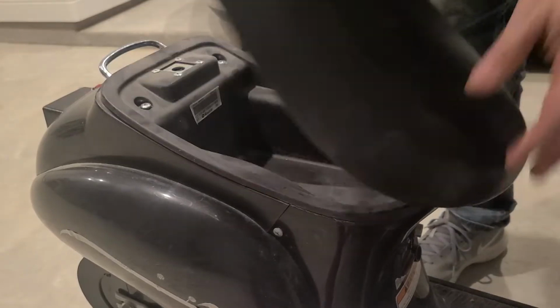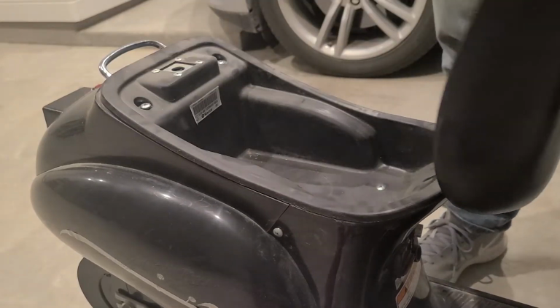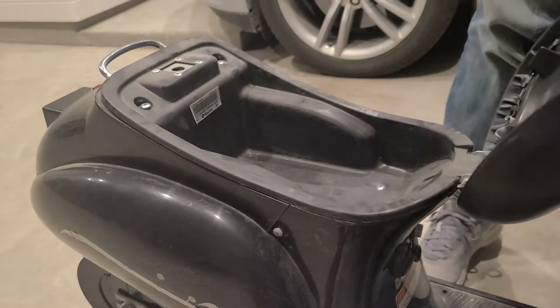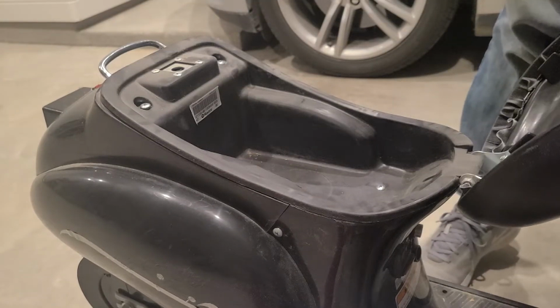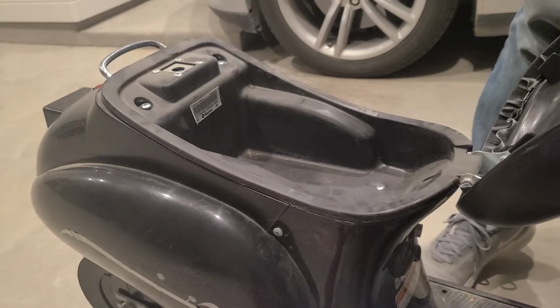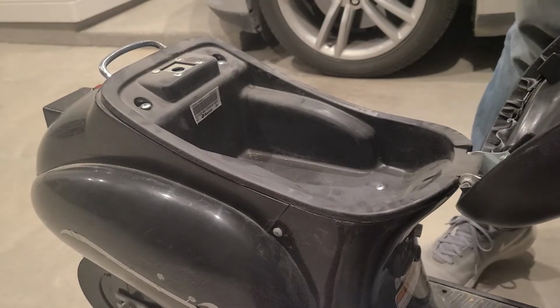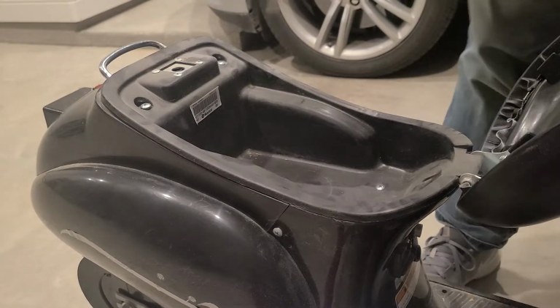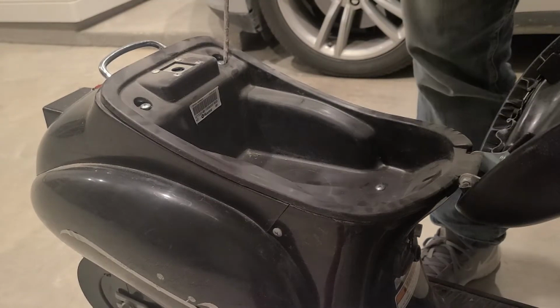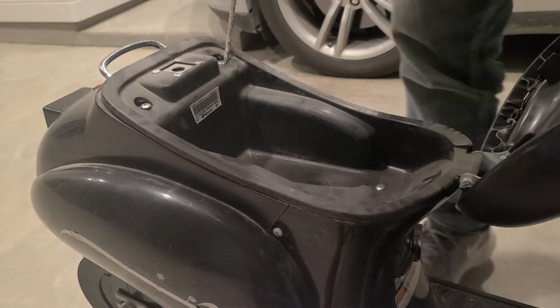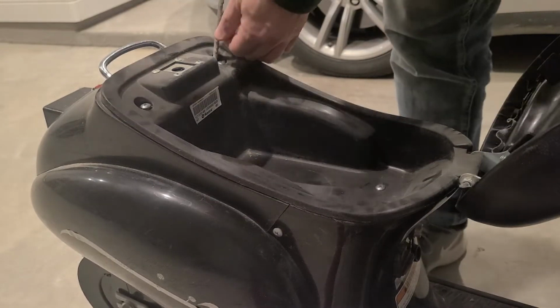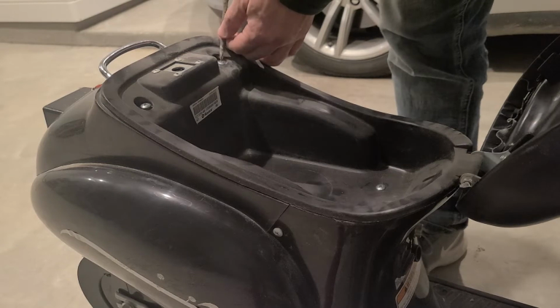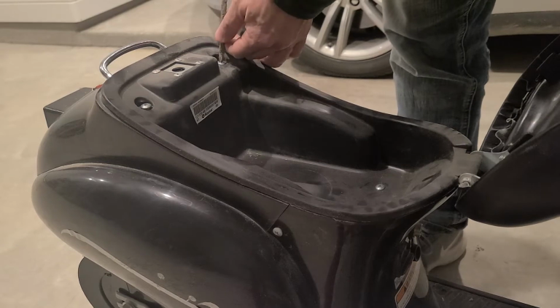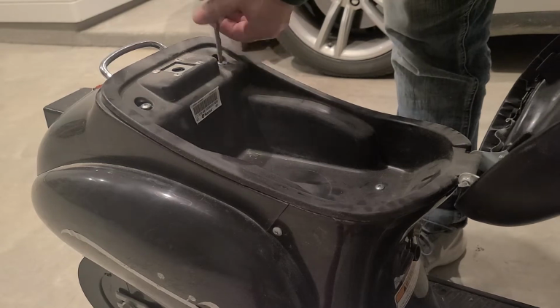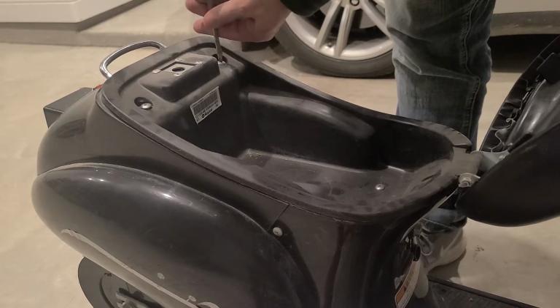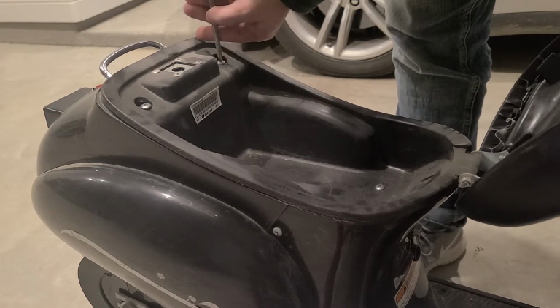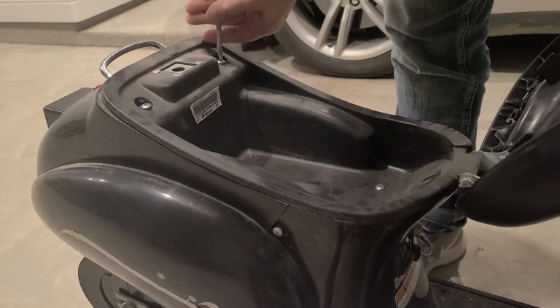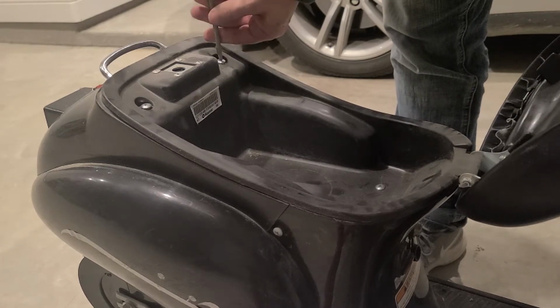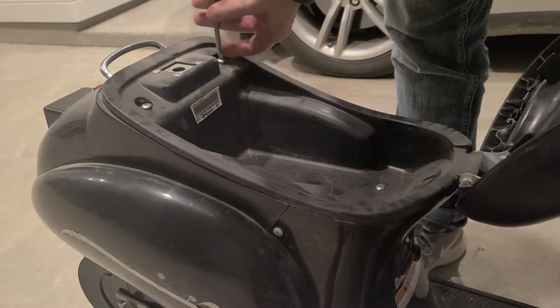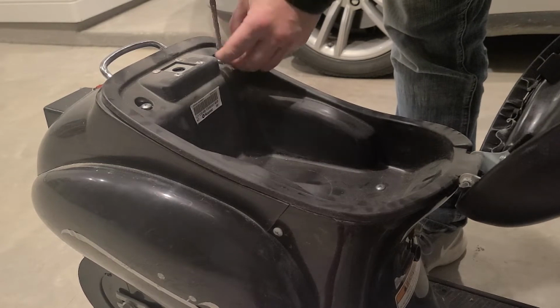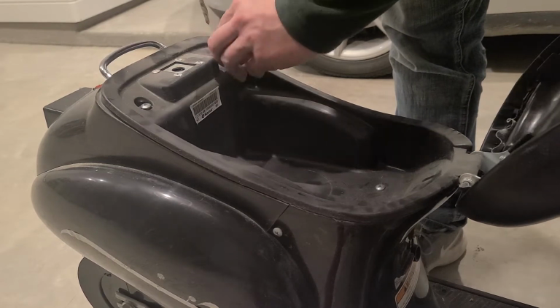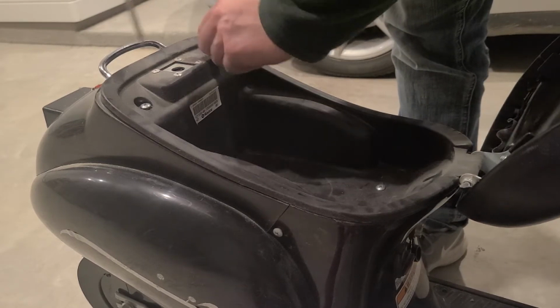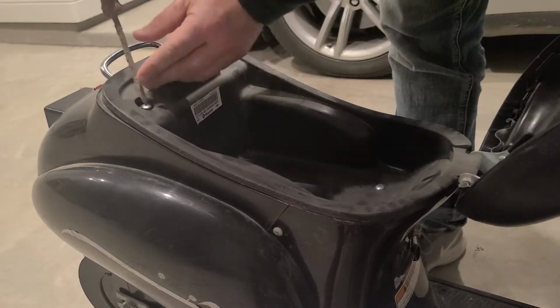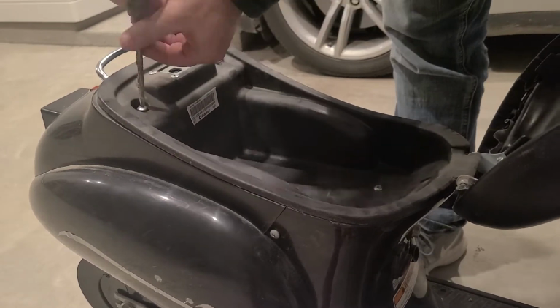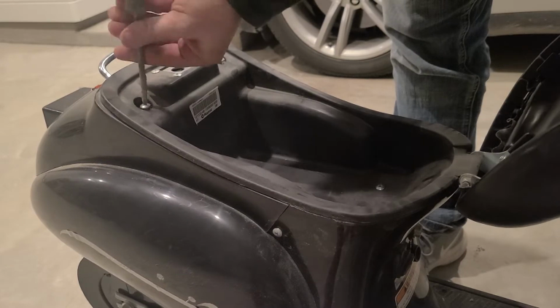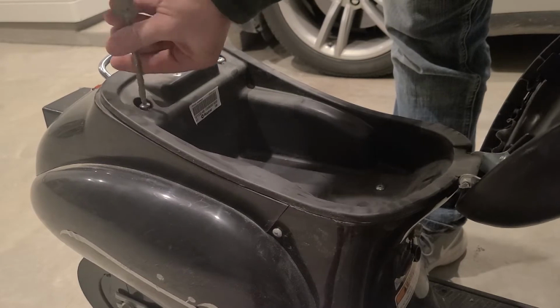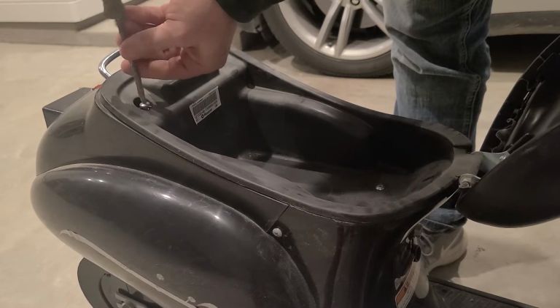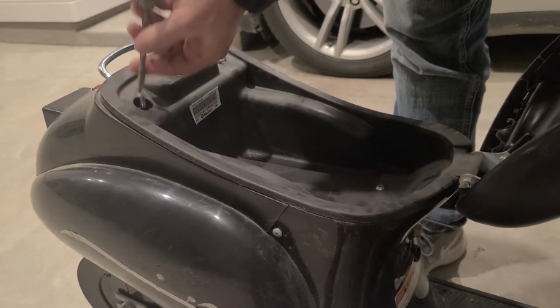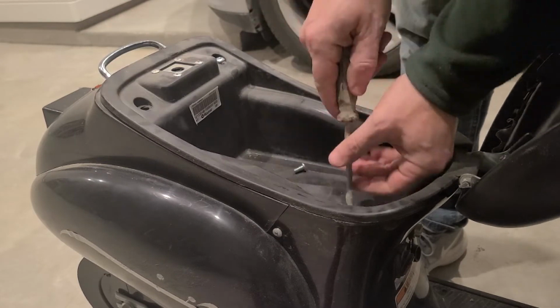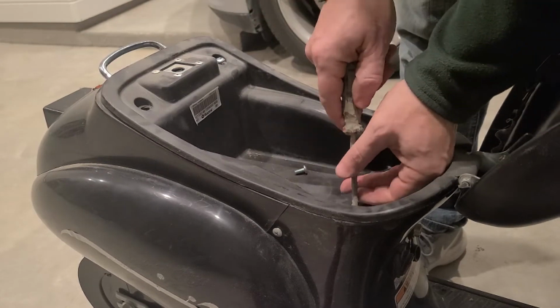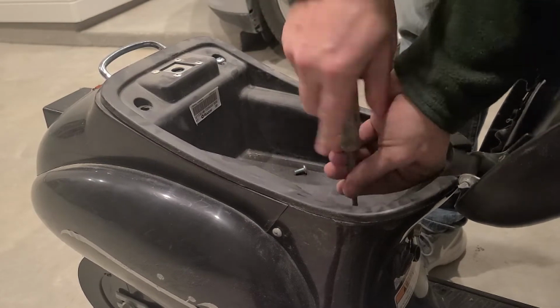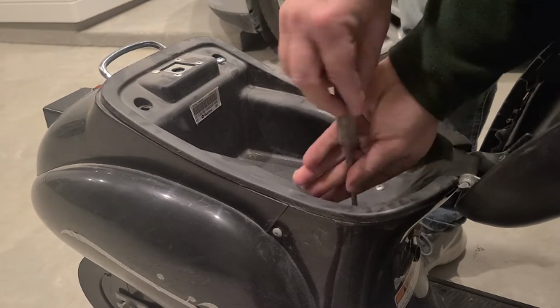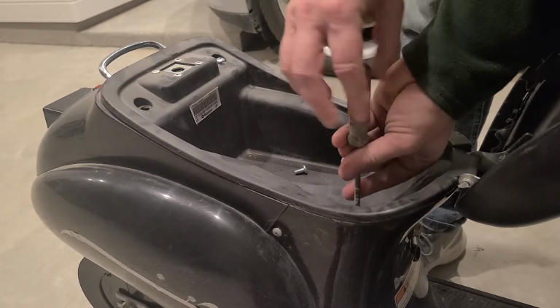My kids had outgrown this Razor Pocket Mod electric scooter, so I wanted to sell it. I wanted to turn it on and the wheel wouldn't spin, so probably a battery issue. Let's open it up and take a look.